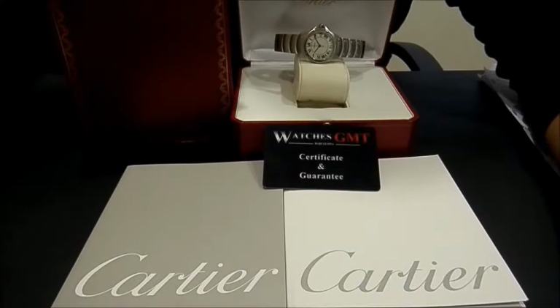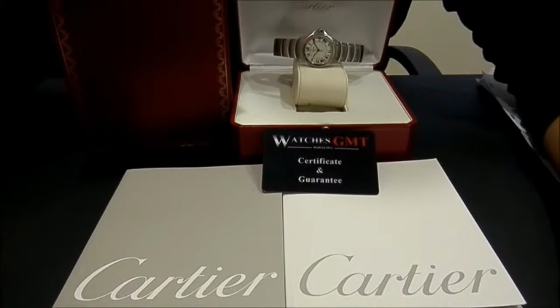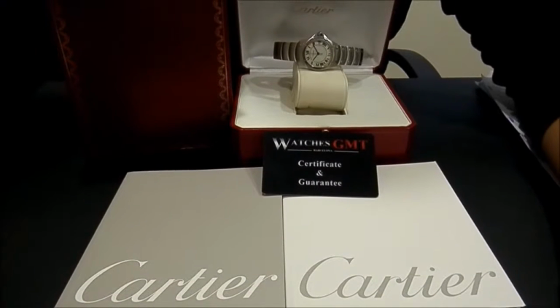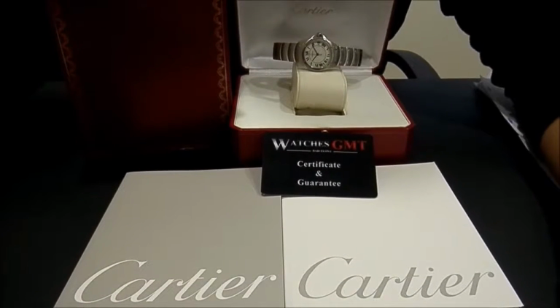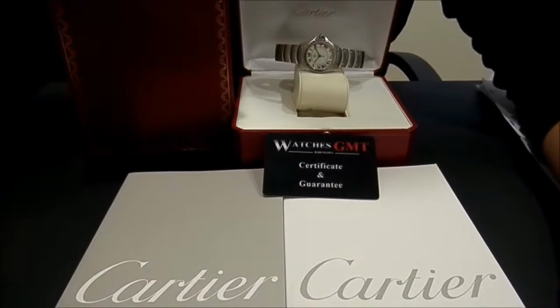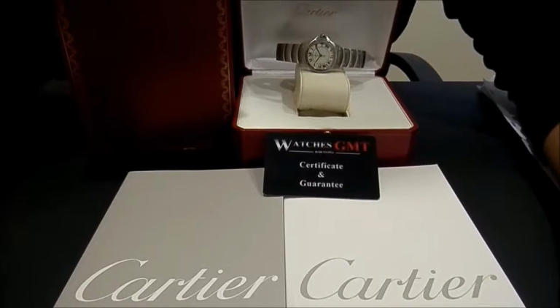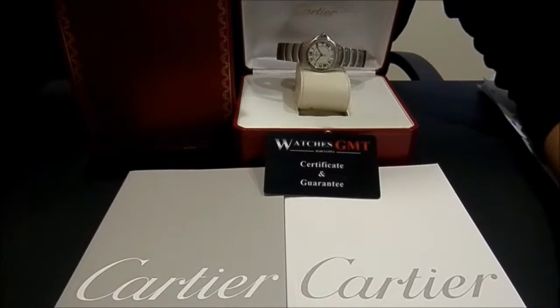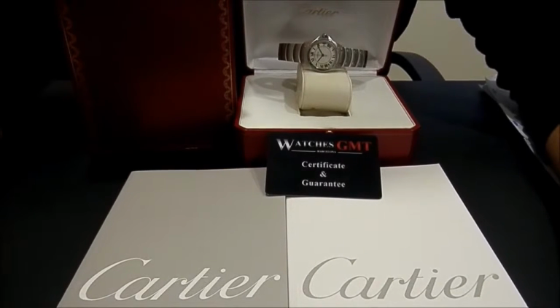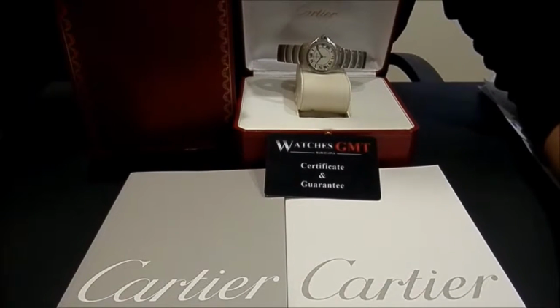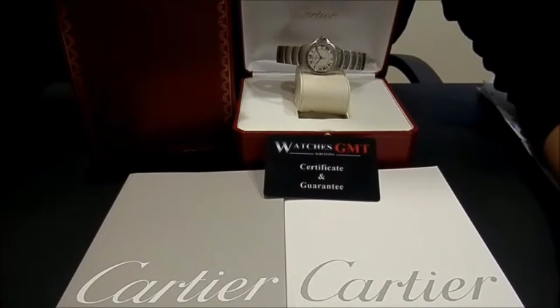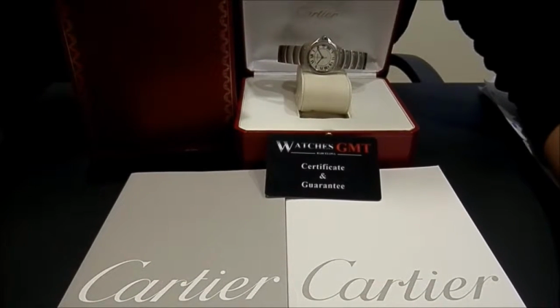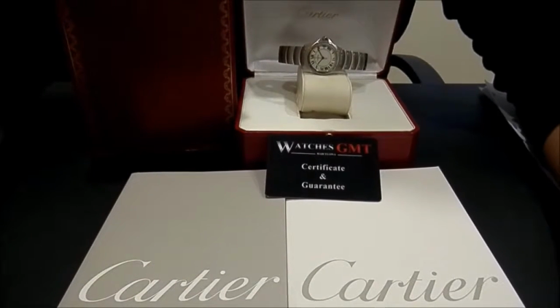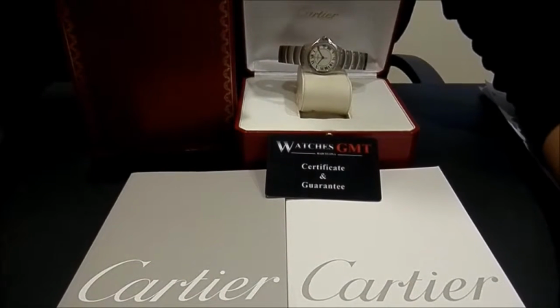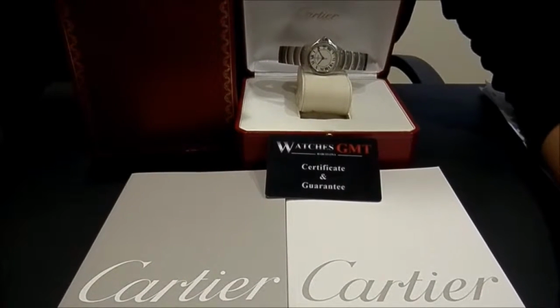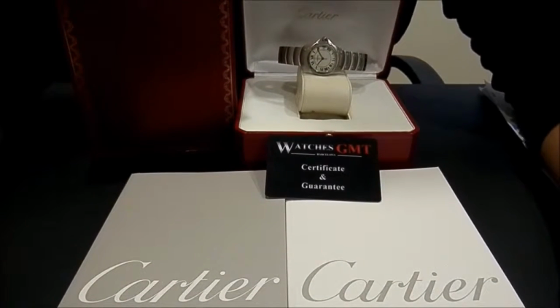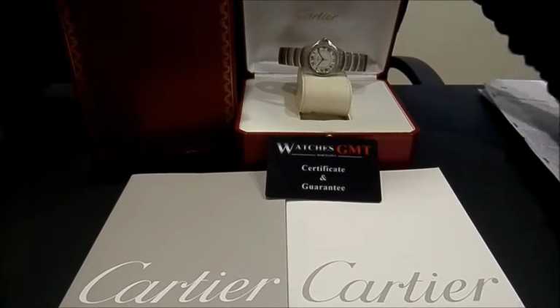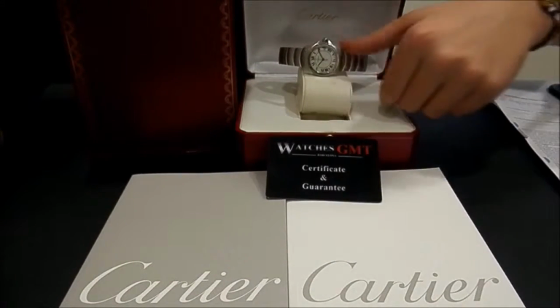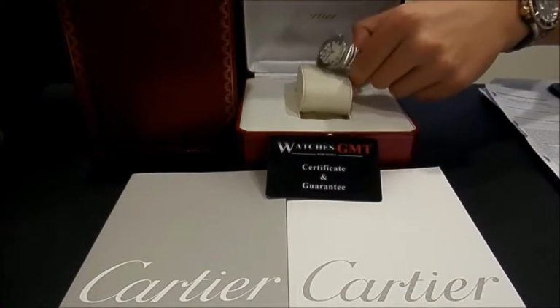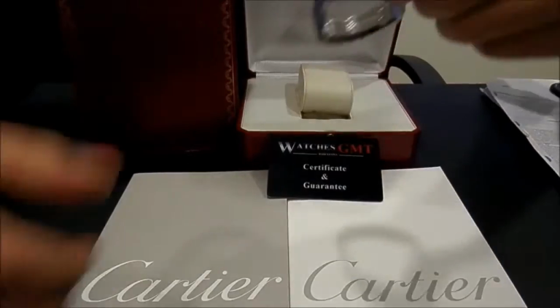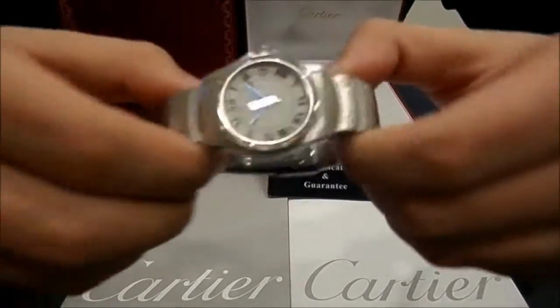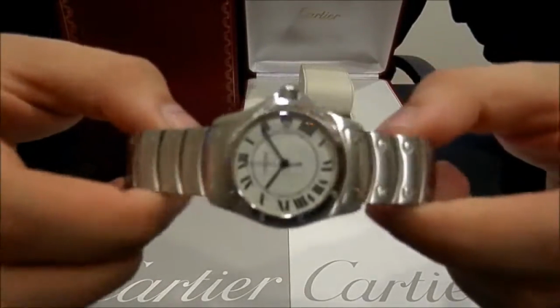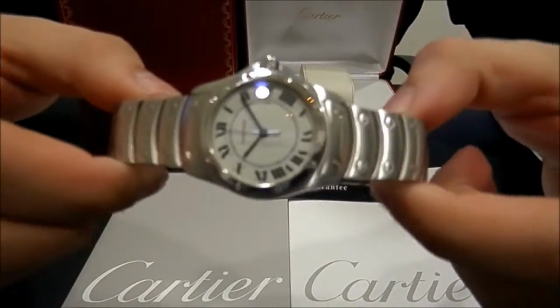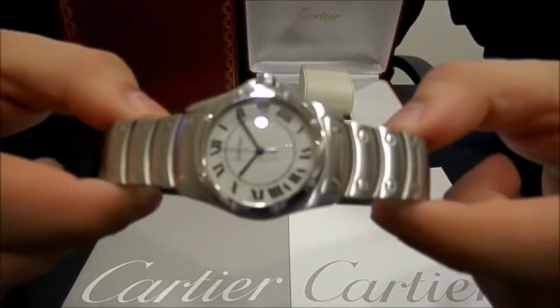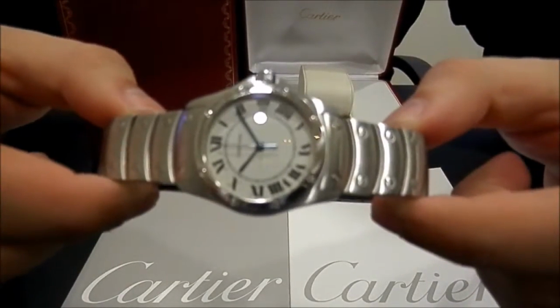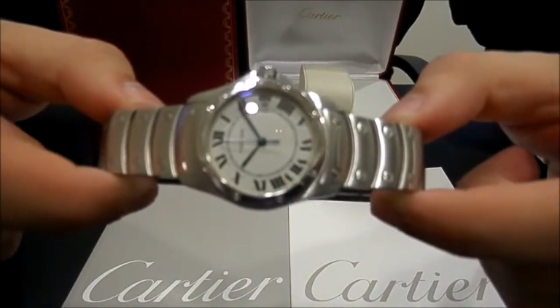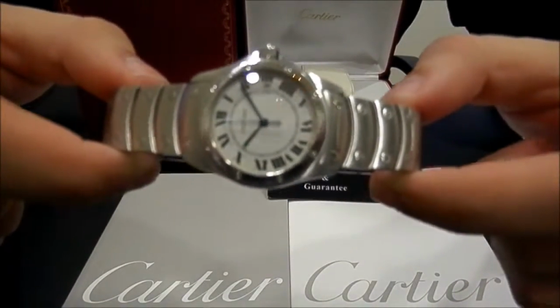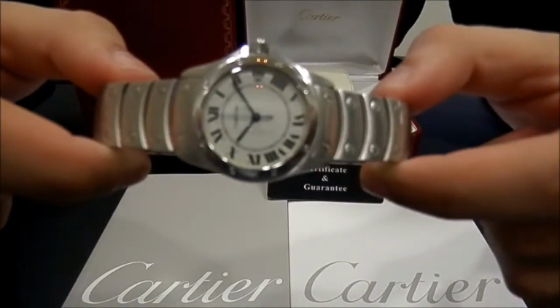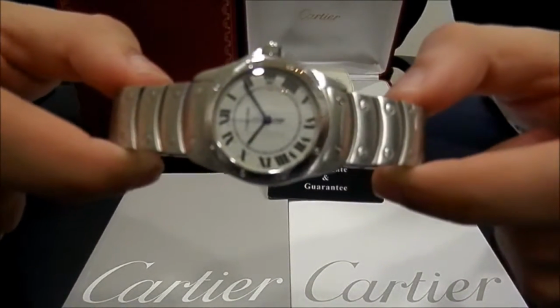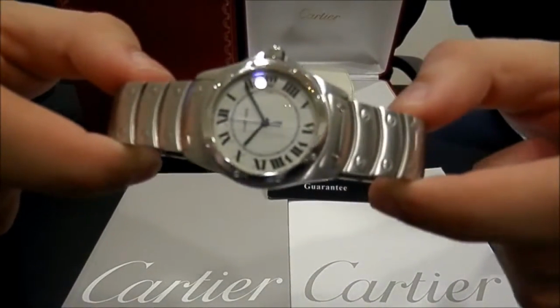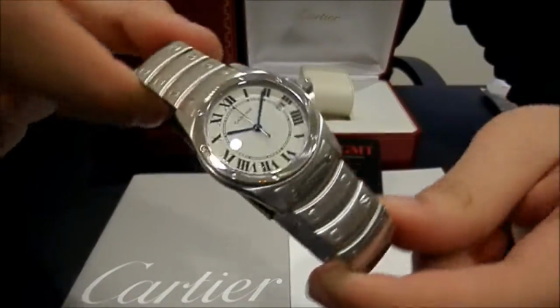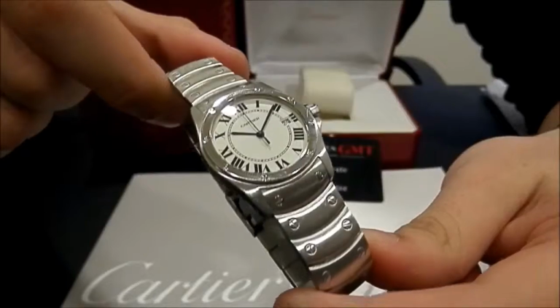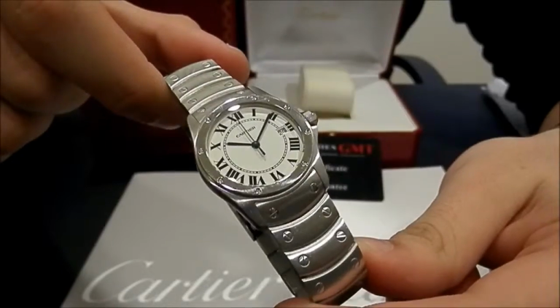Hello, we are Watches GMT. We buy and sell luxury watches. Today we want to show you a Cartier. This model is the Rondé in stainless steel, 30mm, with white dial.